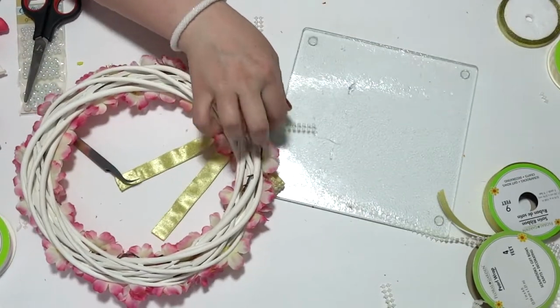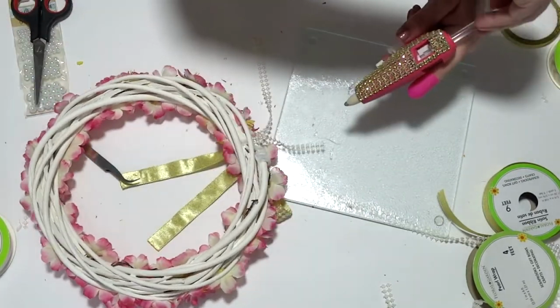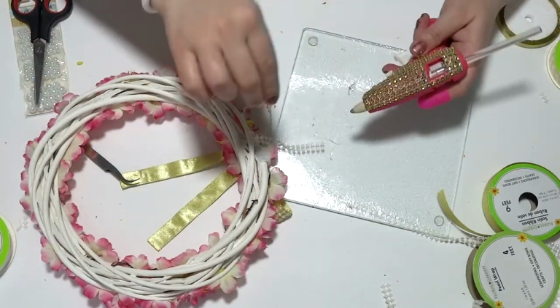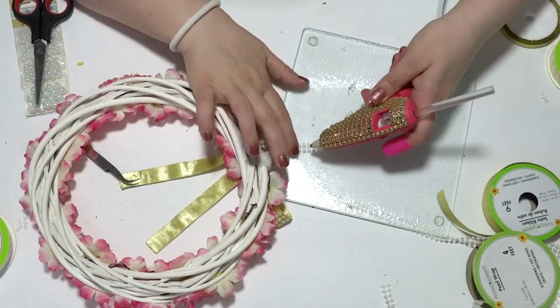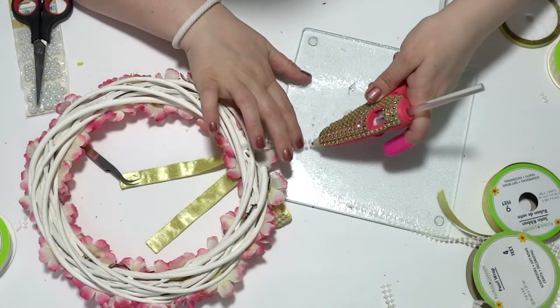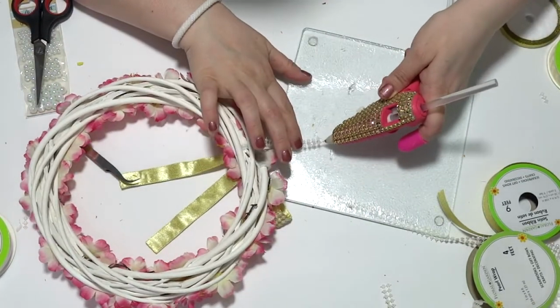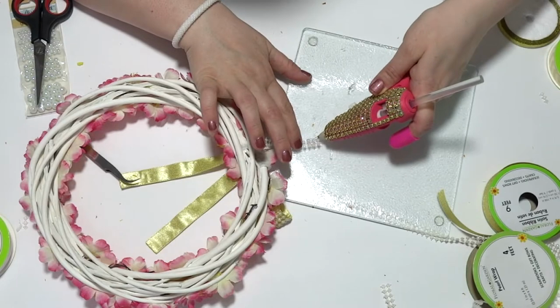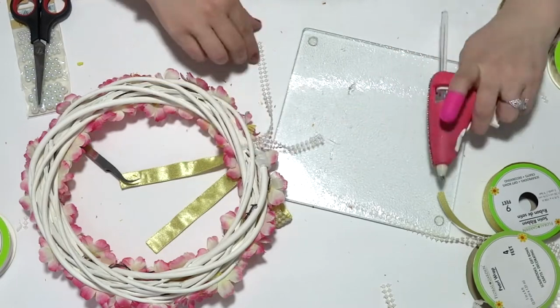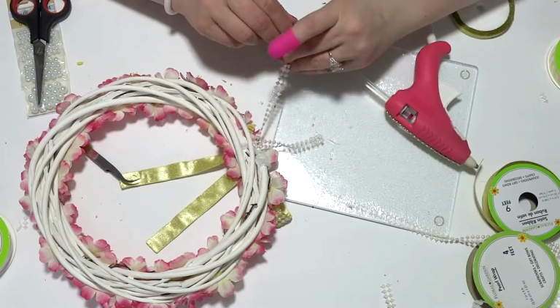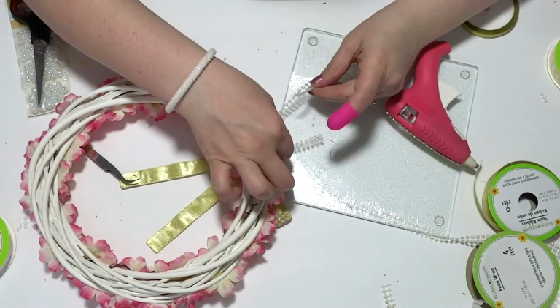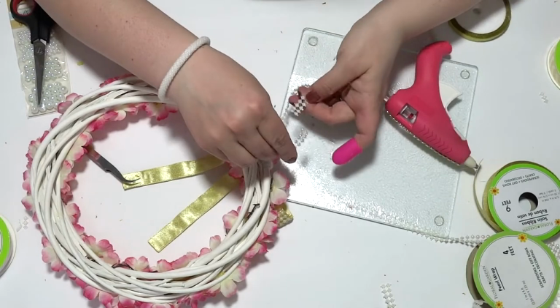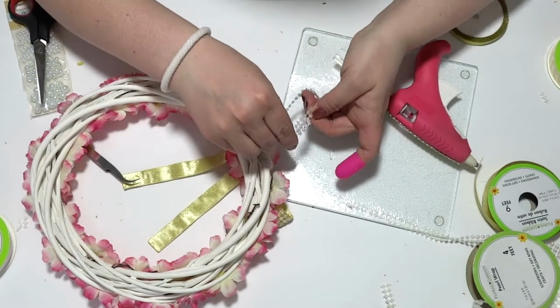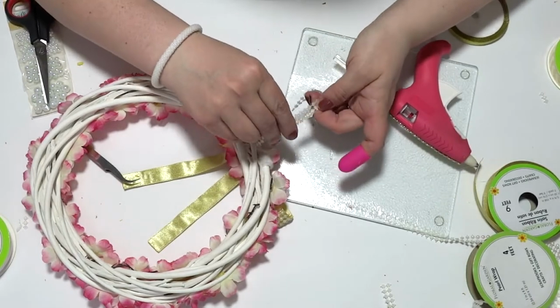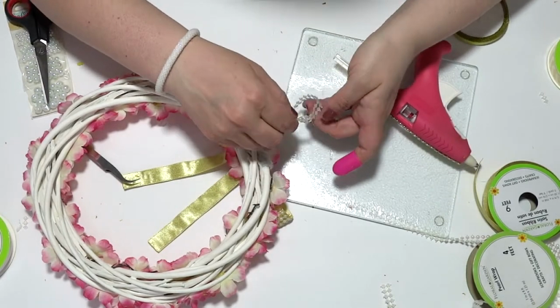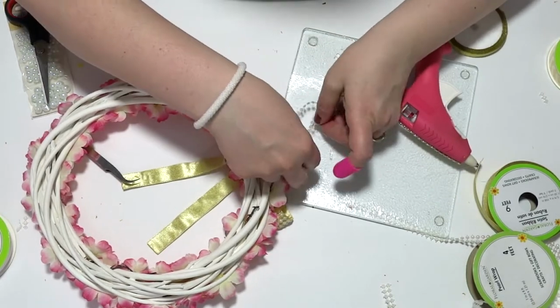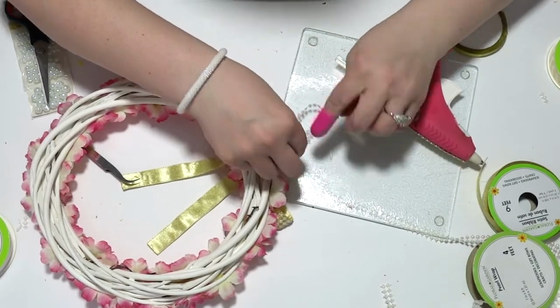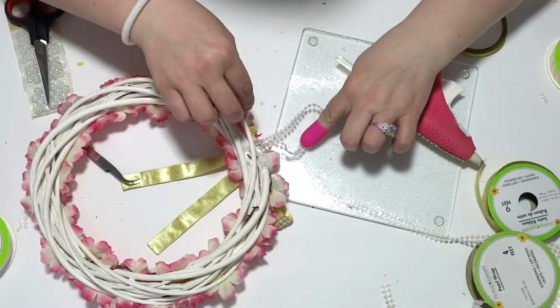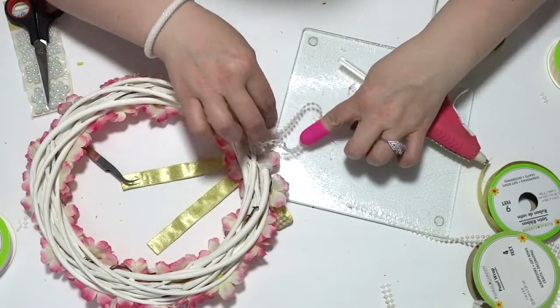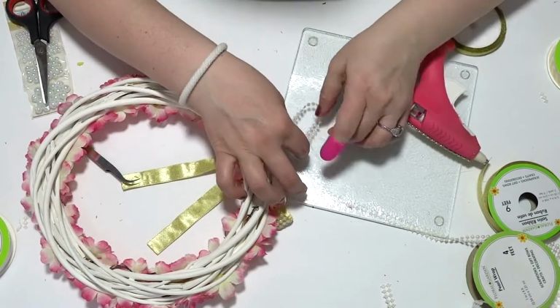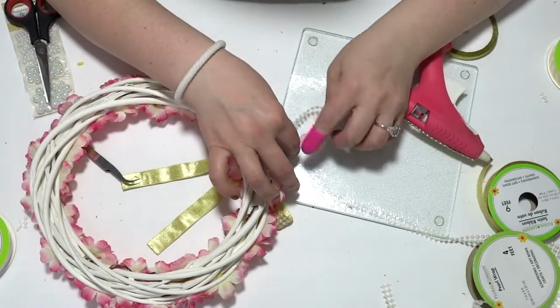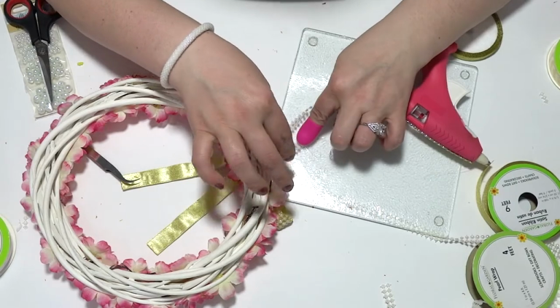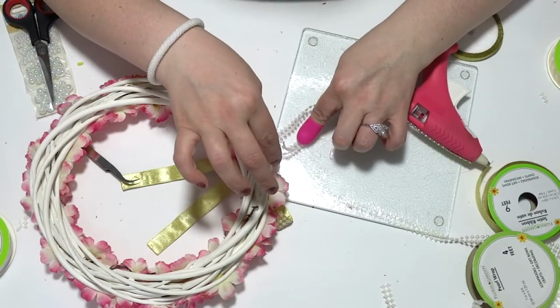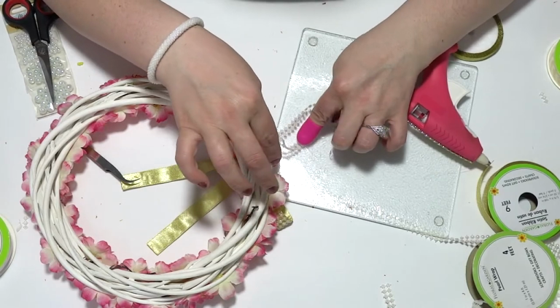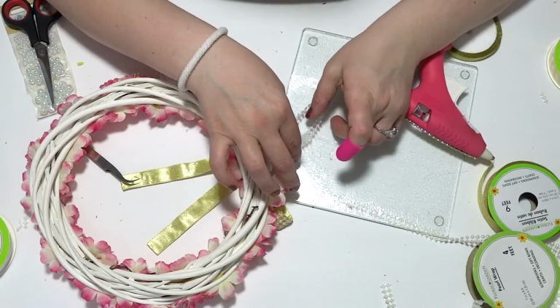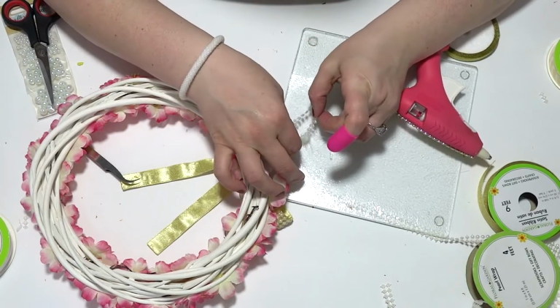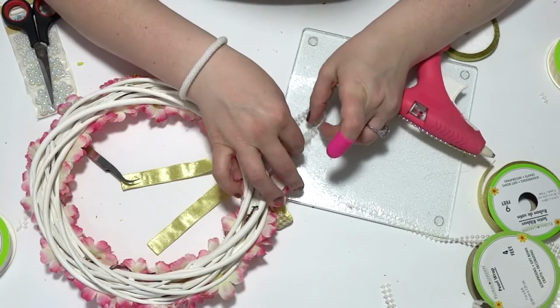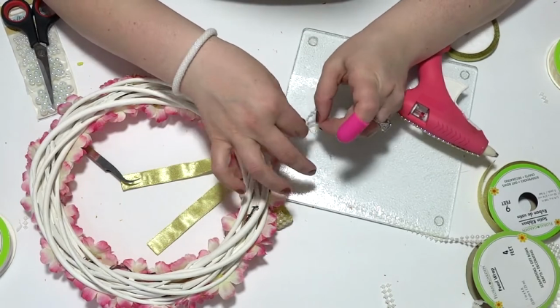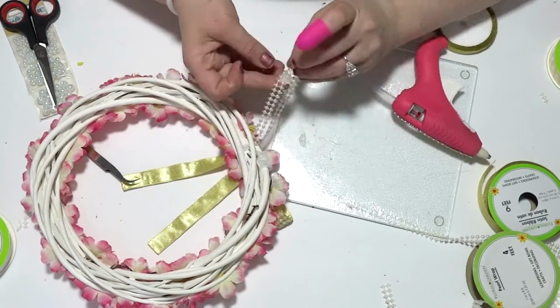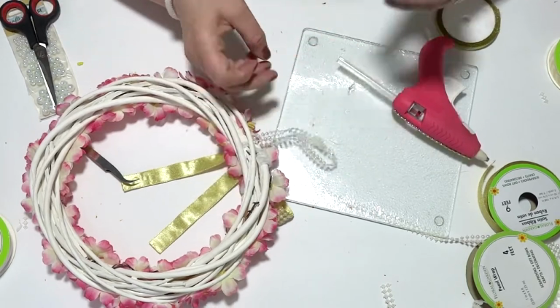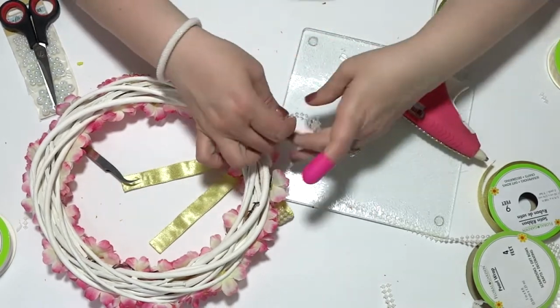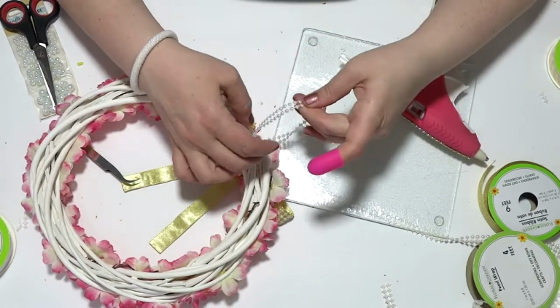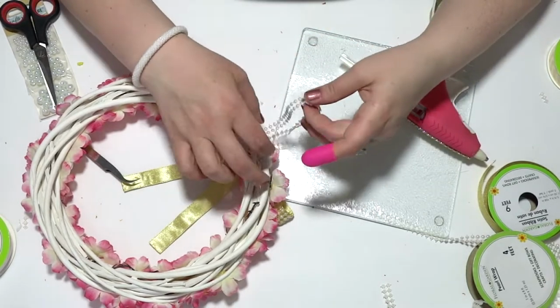To hot glue this type of ribbon on top of each other, it's best to use either some kind of a mirror or tempered glass like I'm using here, with the help of my little pink thimble.